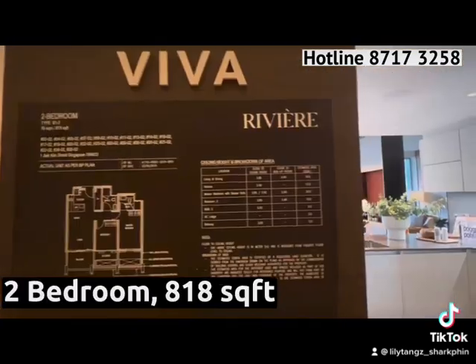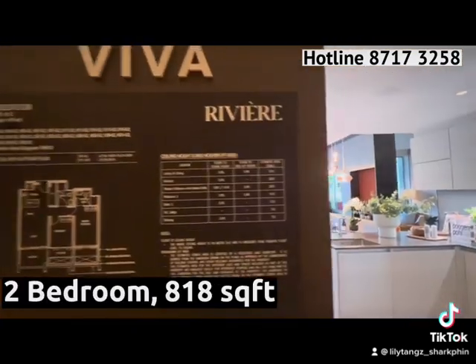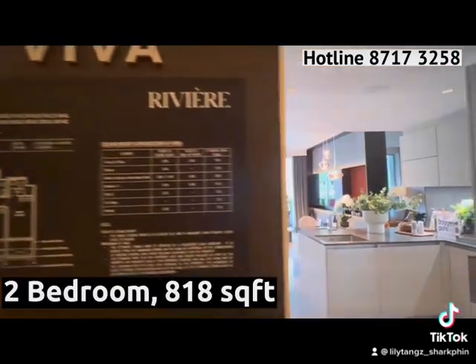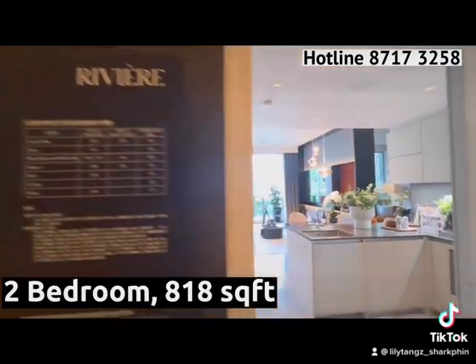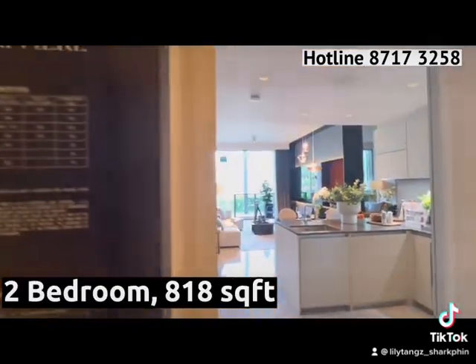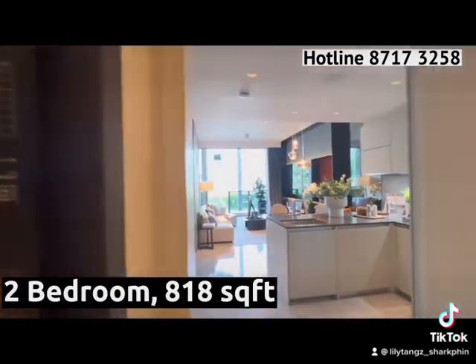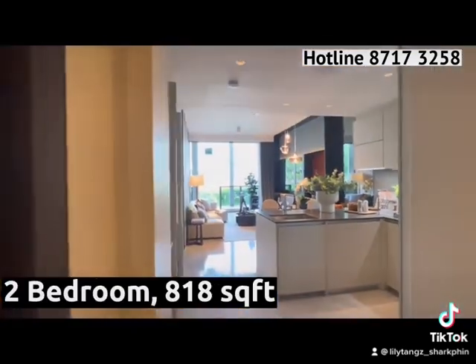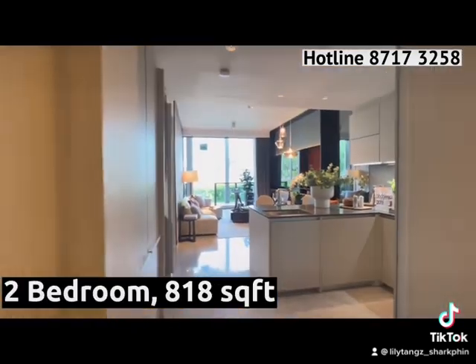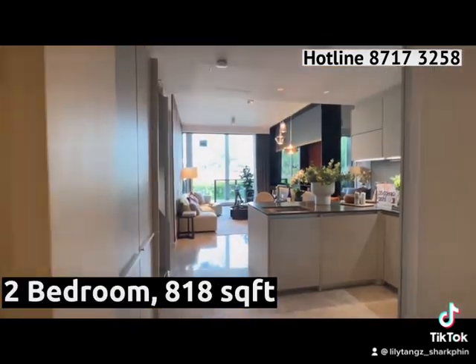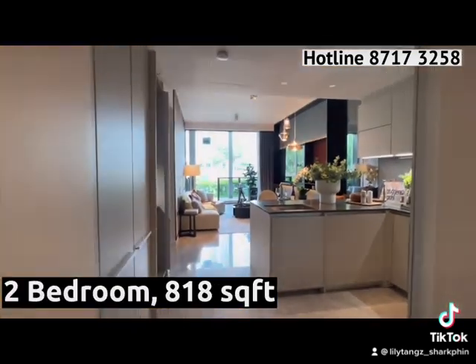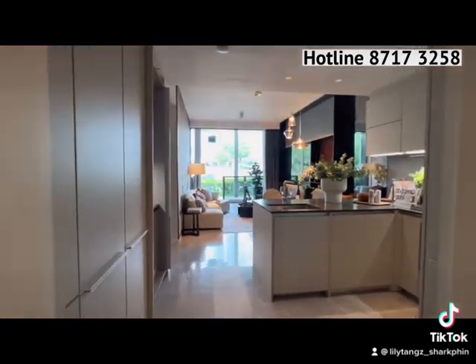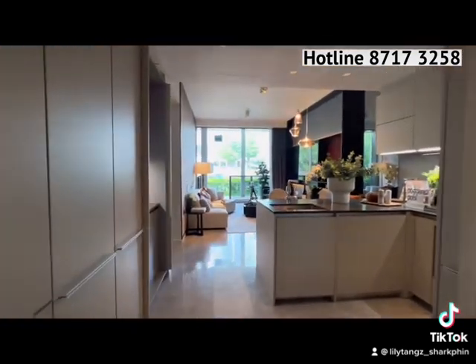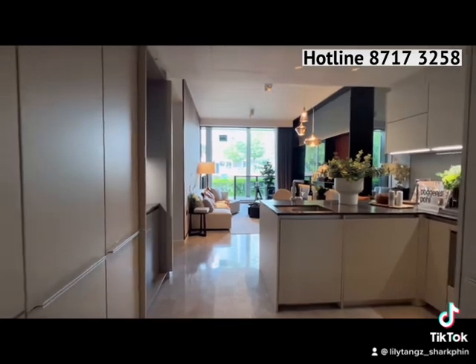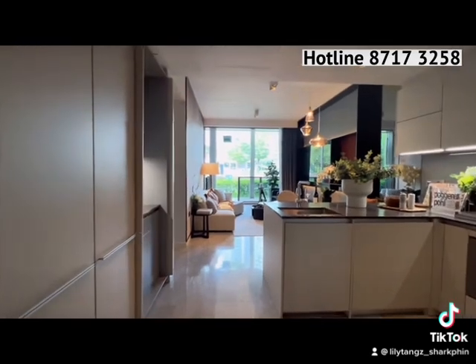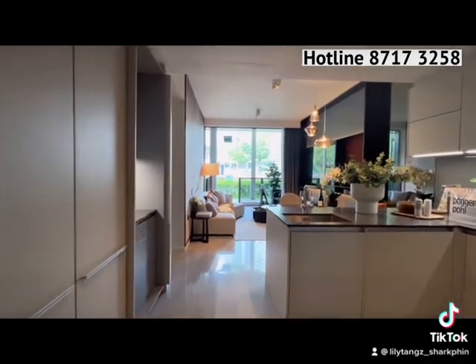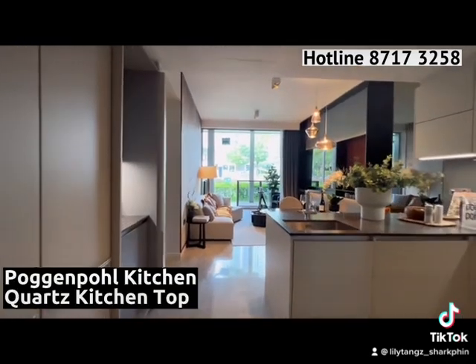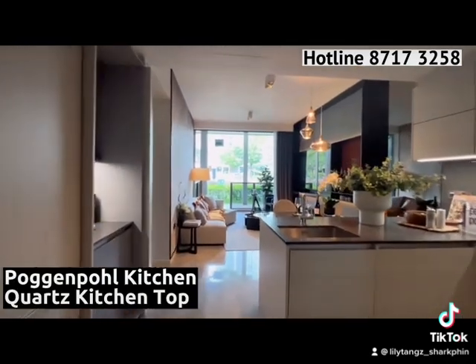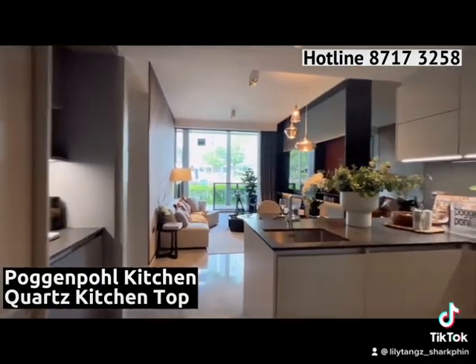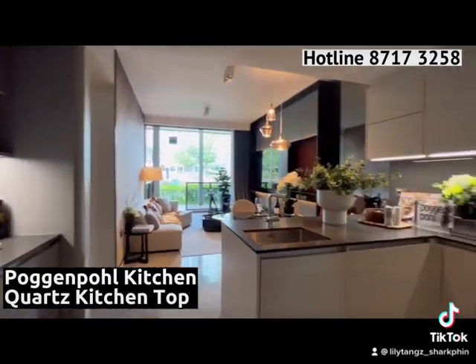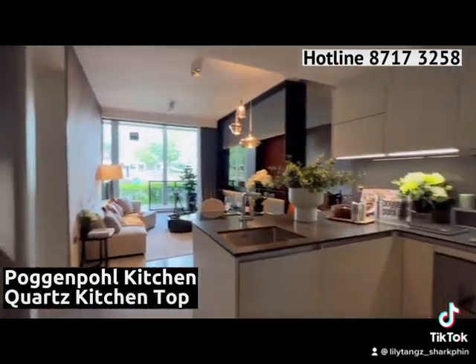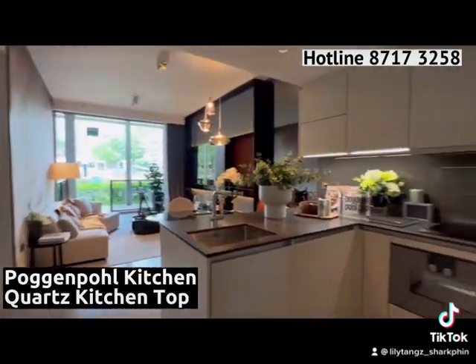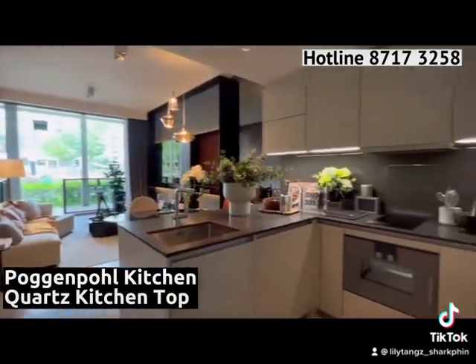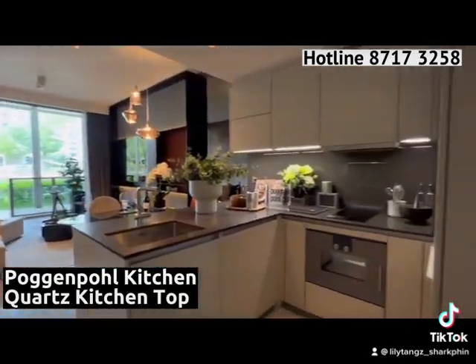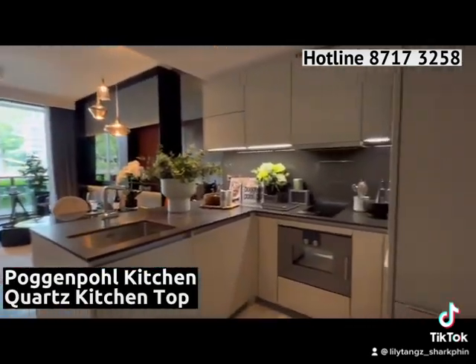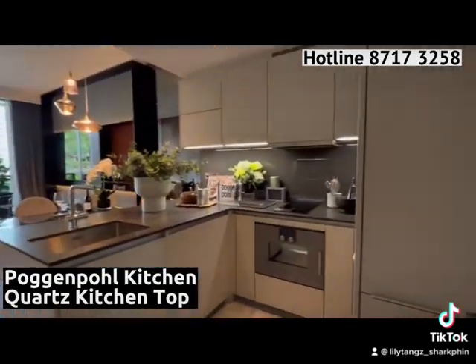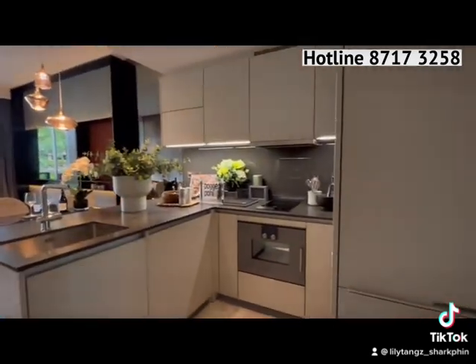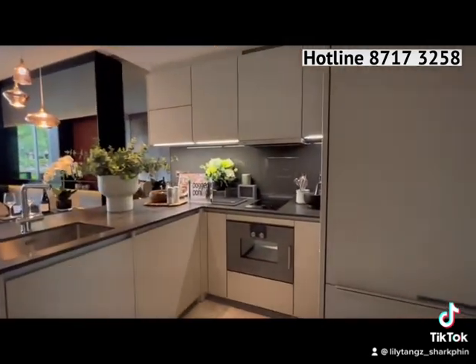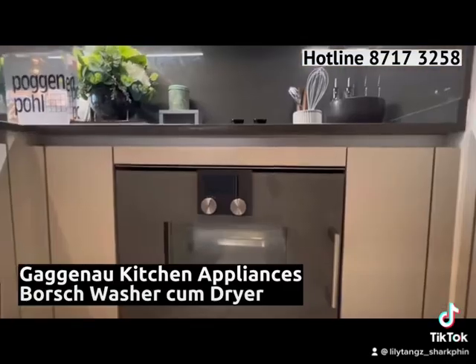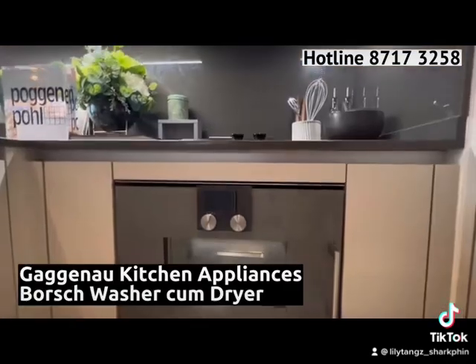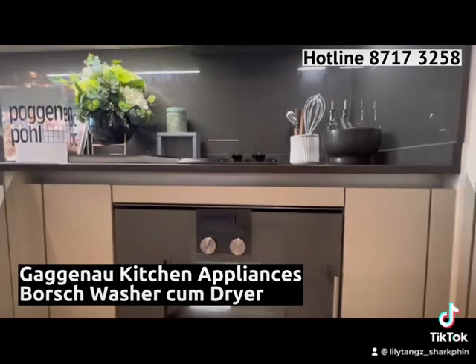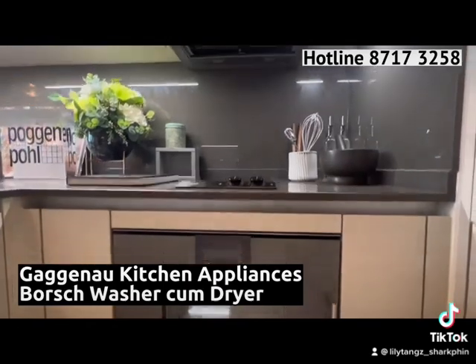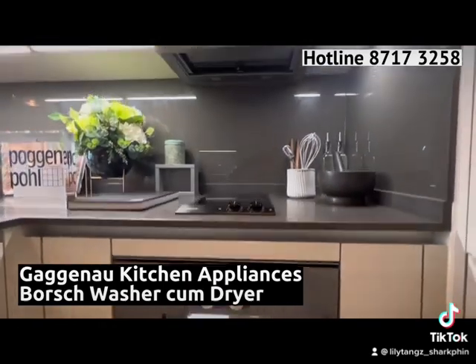The two-bedroom in Riviere is generously sized at 818 square feet with two baths.